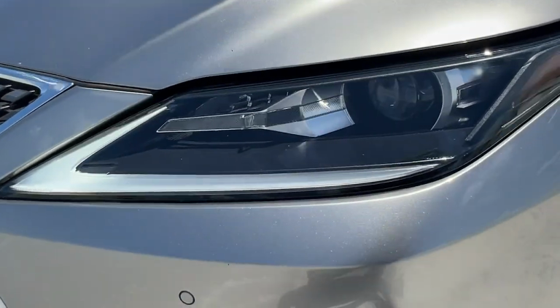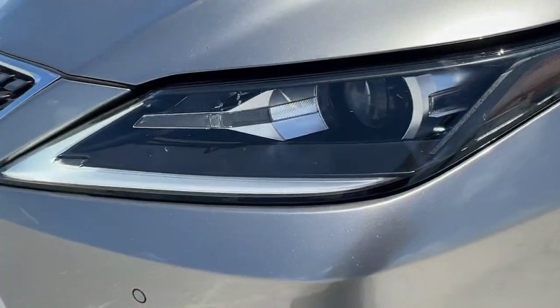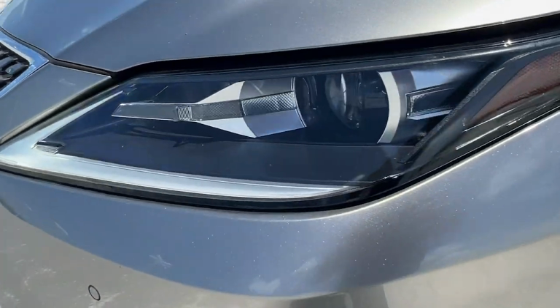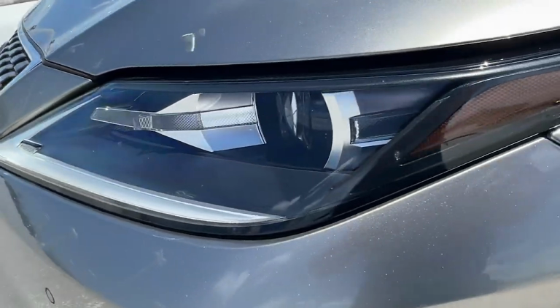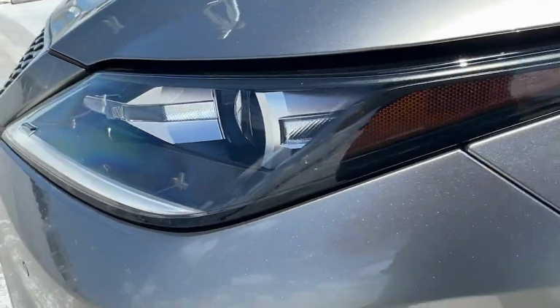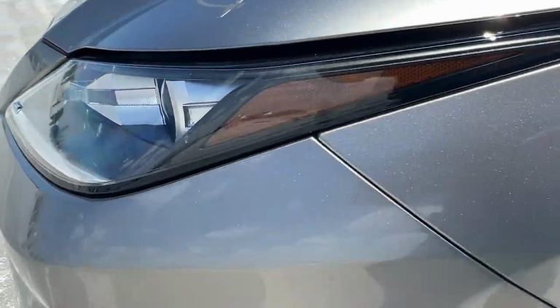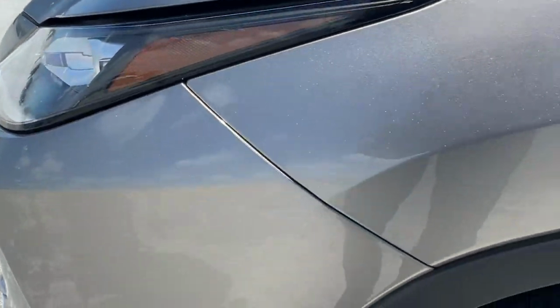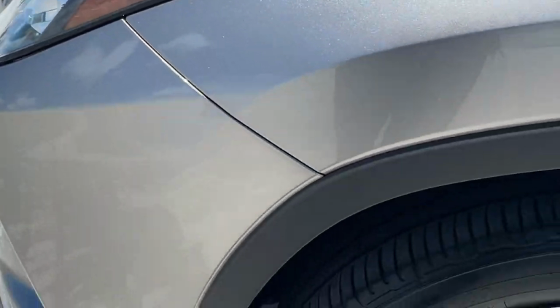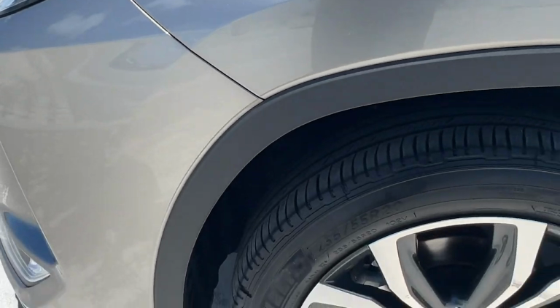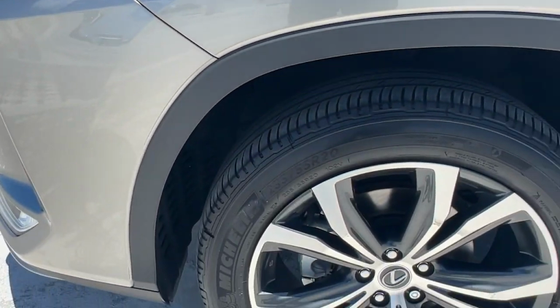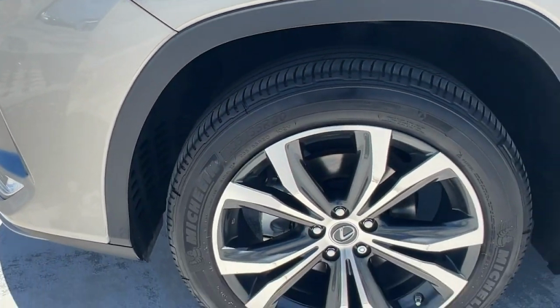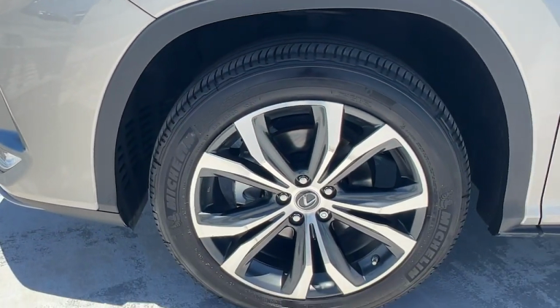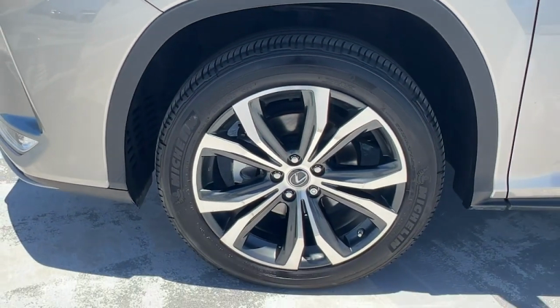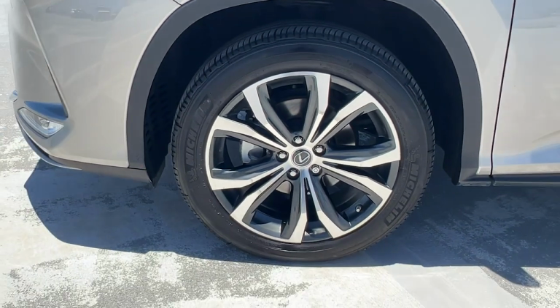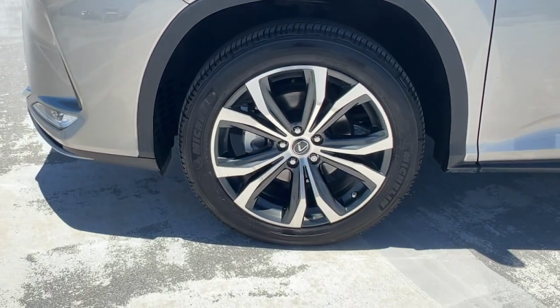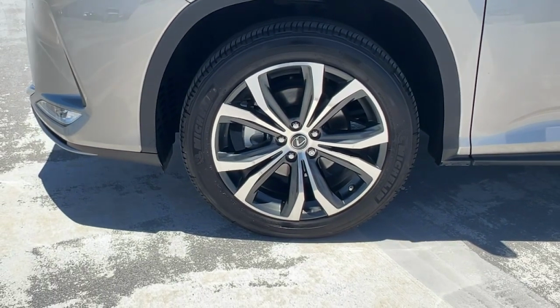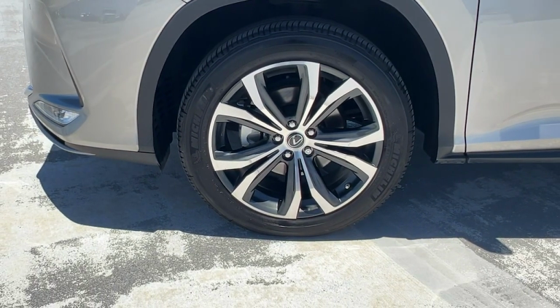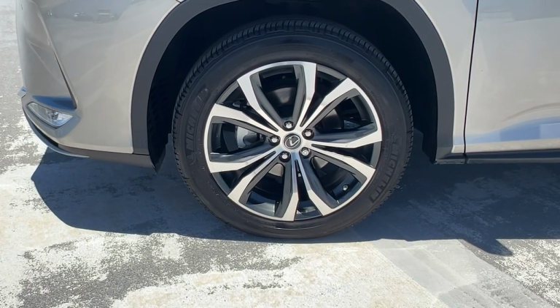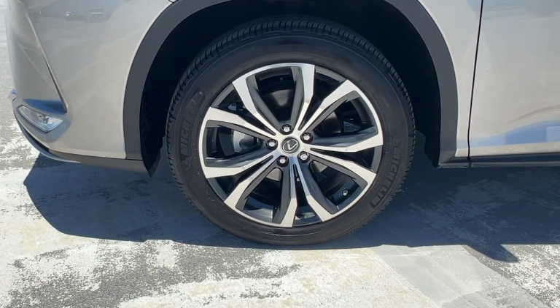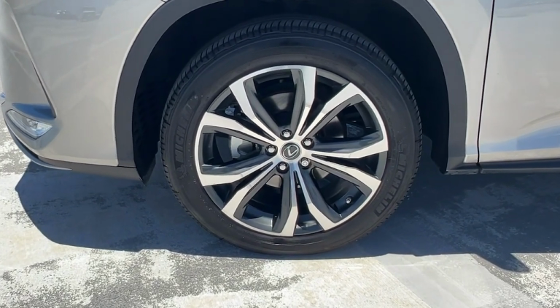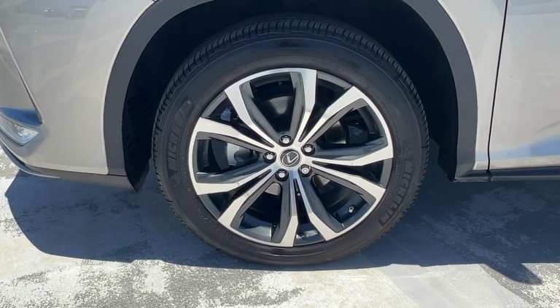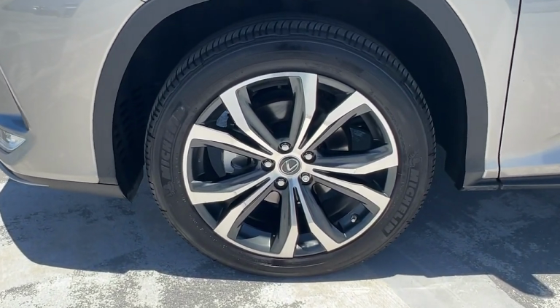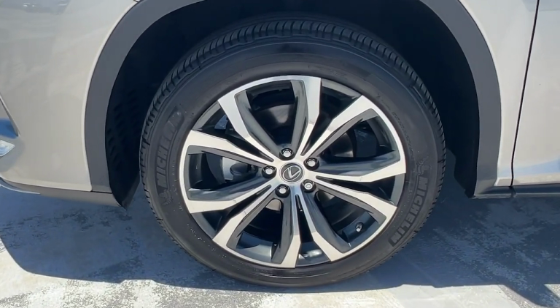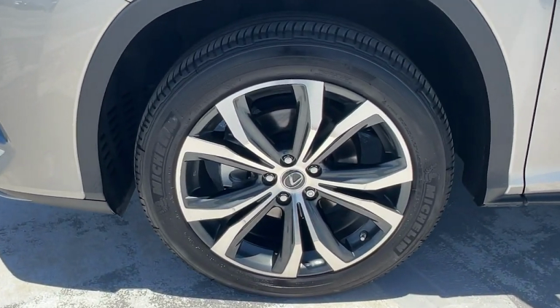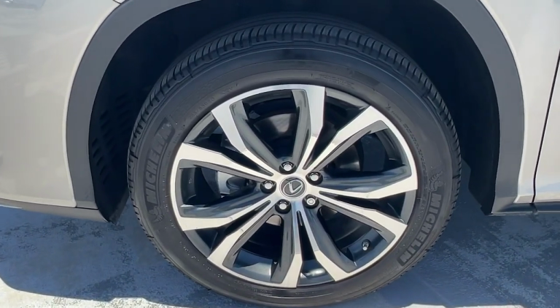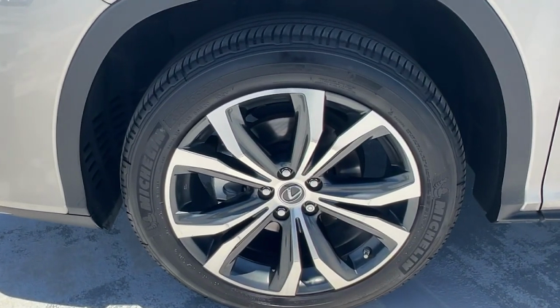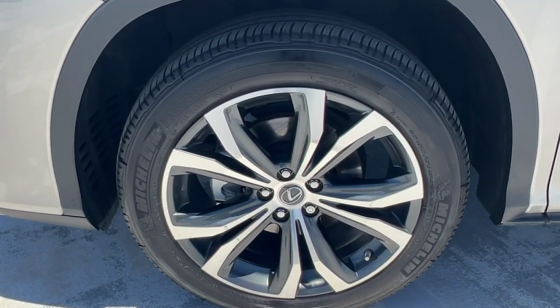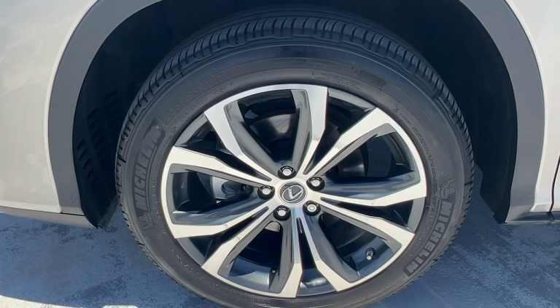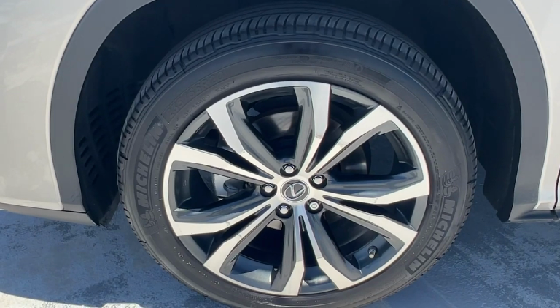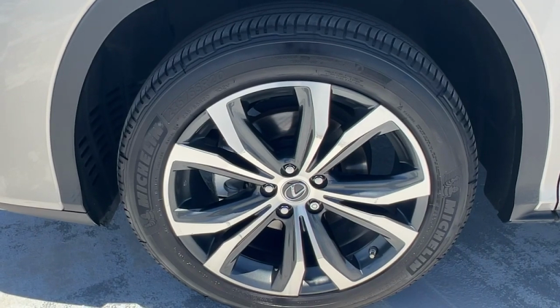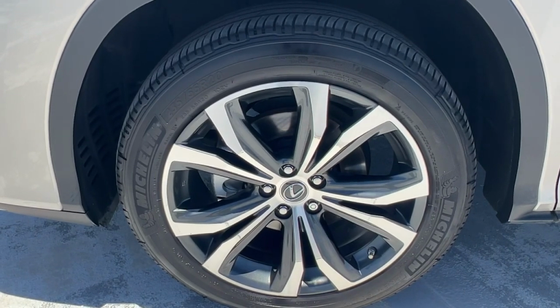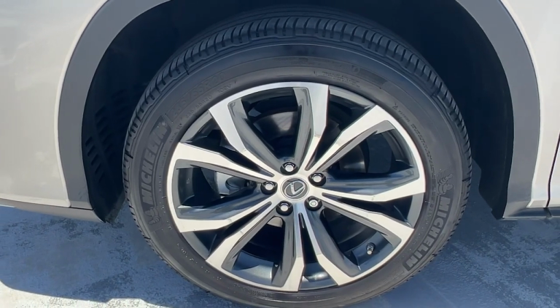Premium meets practical in the stylish and spacious RX. See for yourself when you take it out for a test drive. Our professional staff looks forward to giving you excellent service.